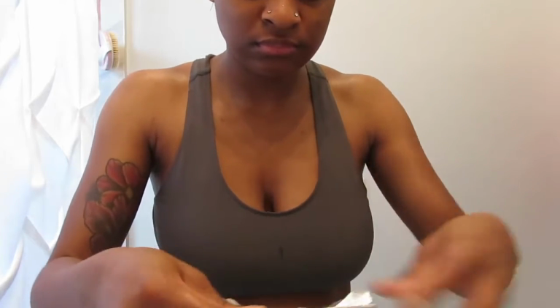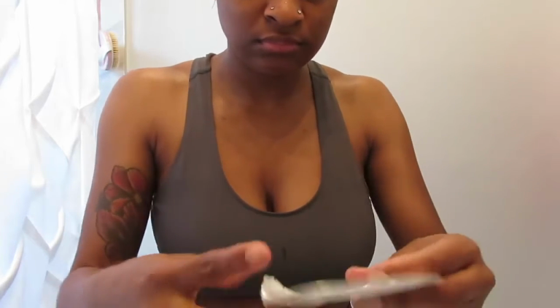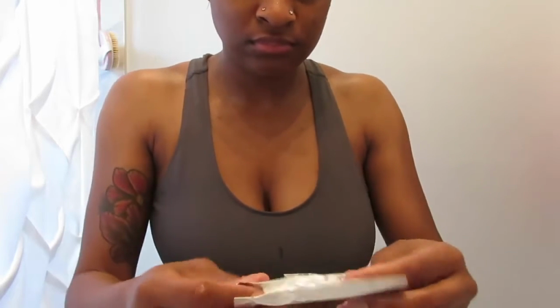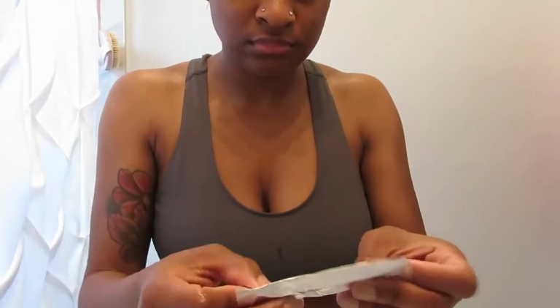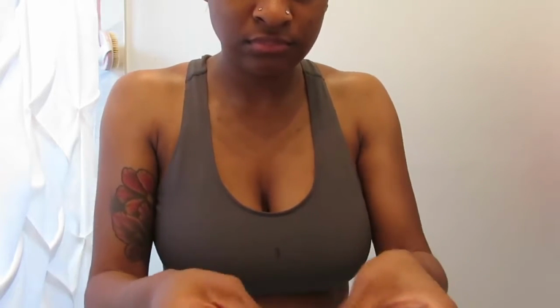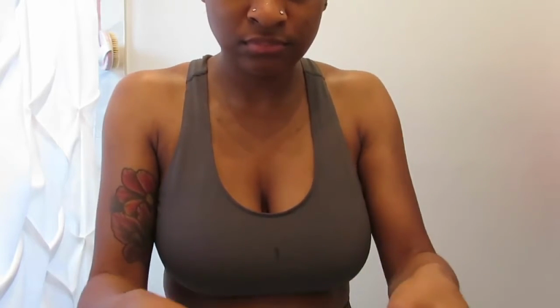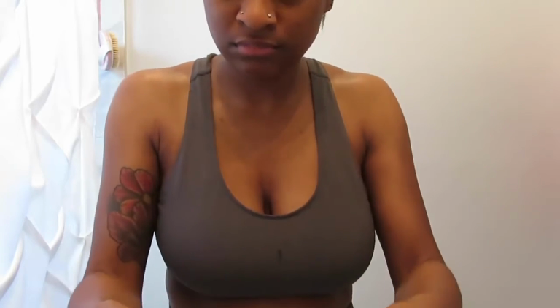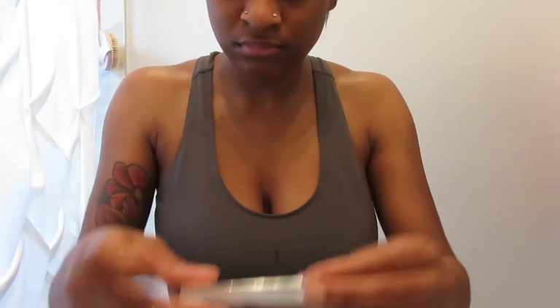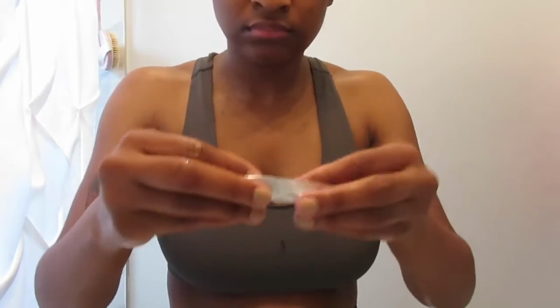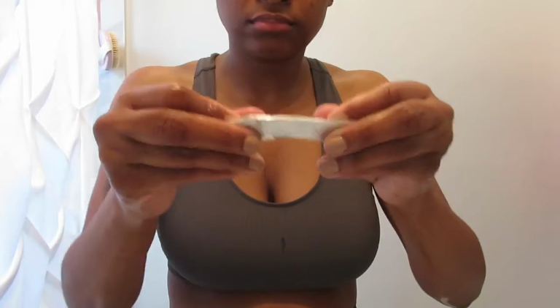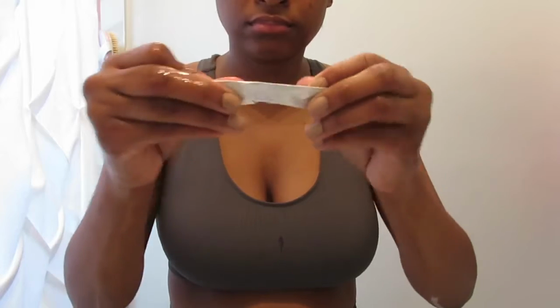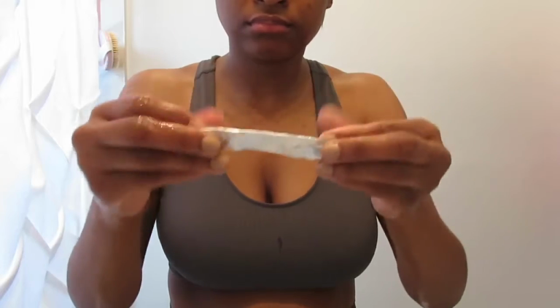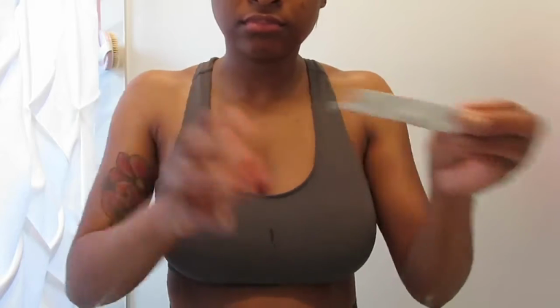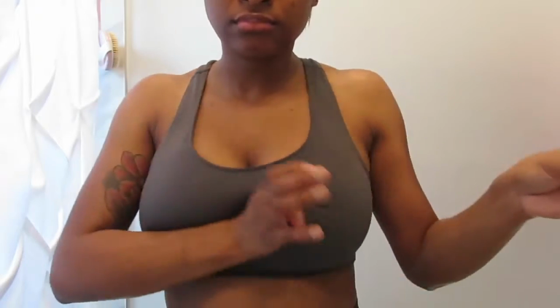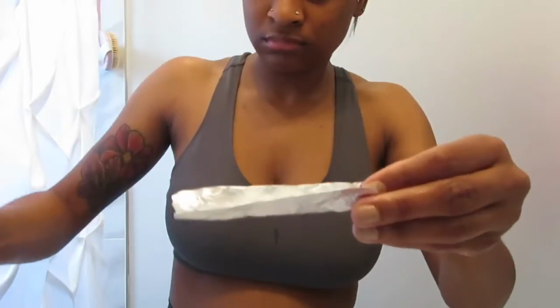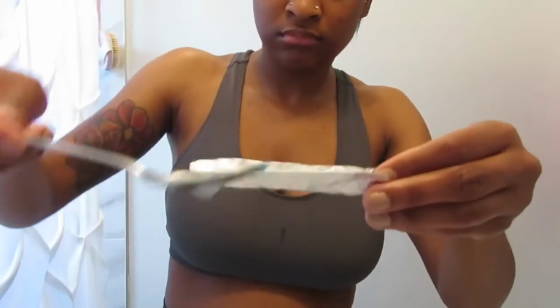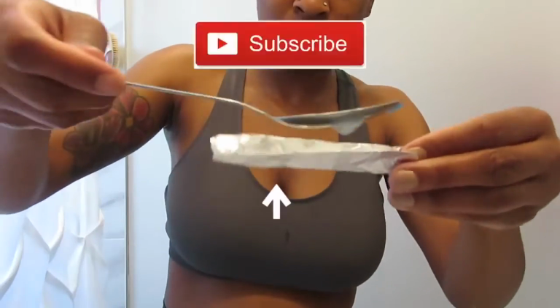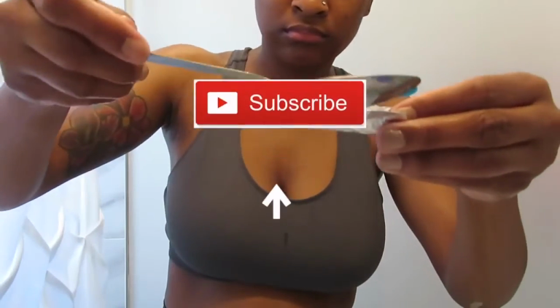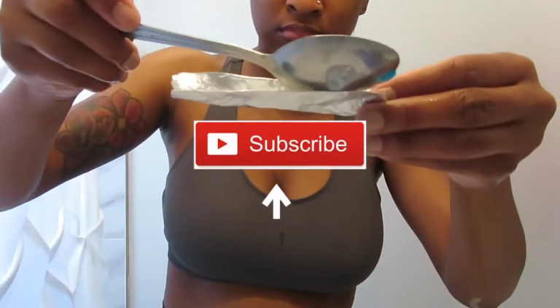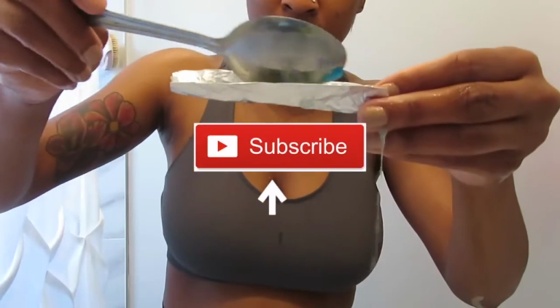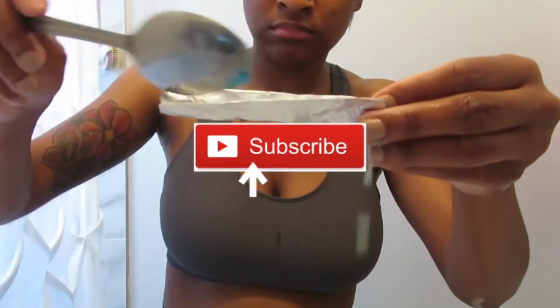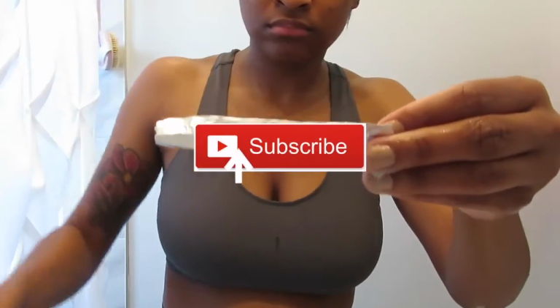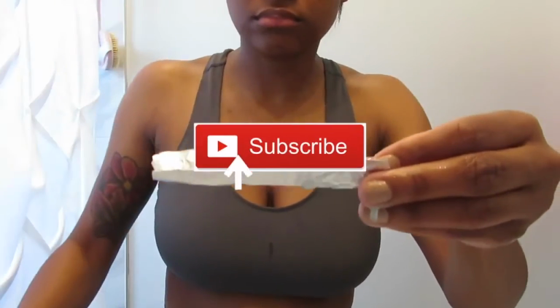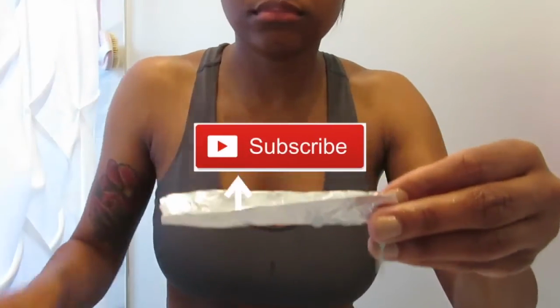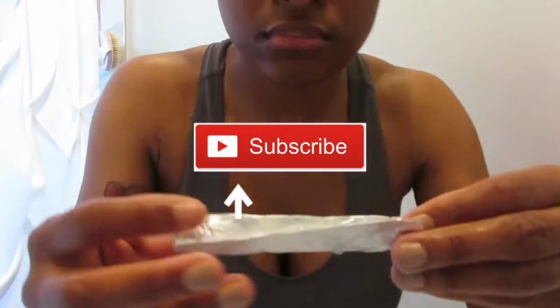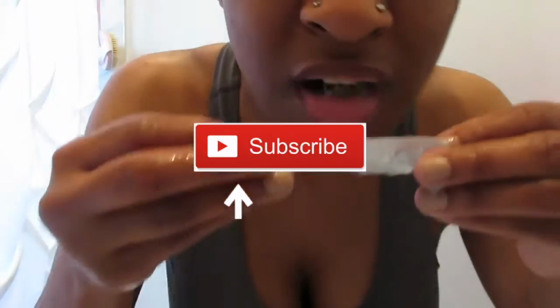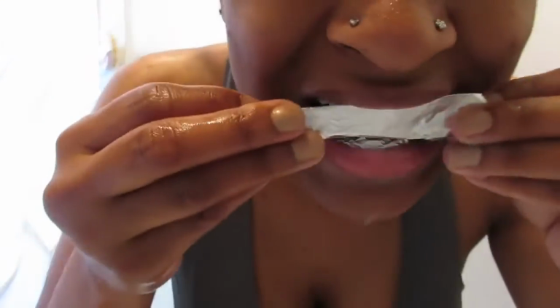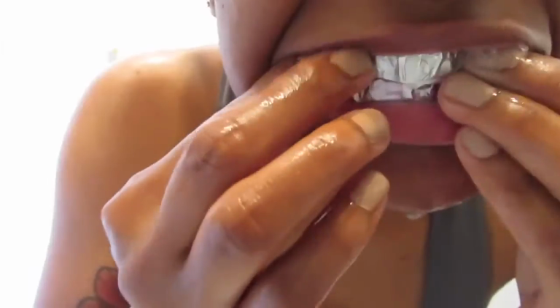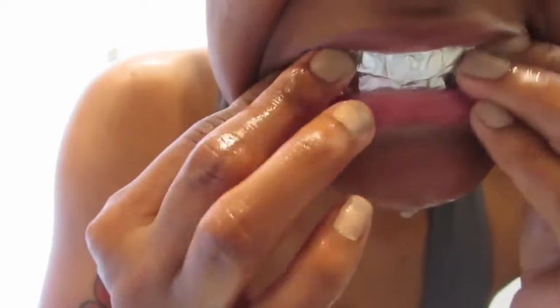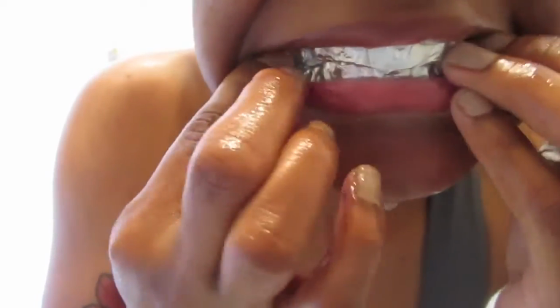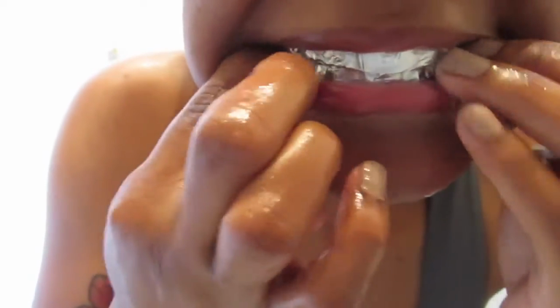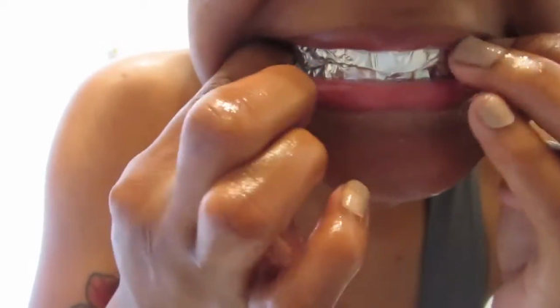If you are enjoying this video so far, please make sure that you hit that like button. Also, make sure that you do subscribe to my channel so that you can see more DIYs and more from me.